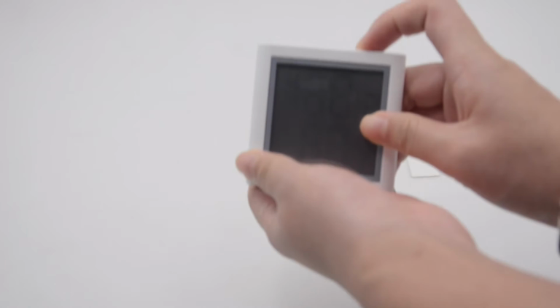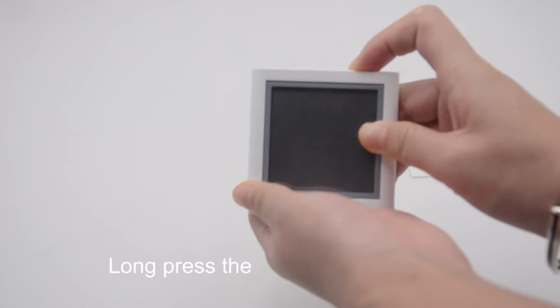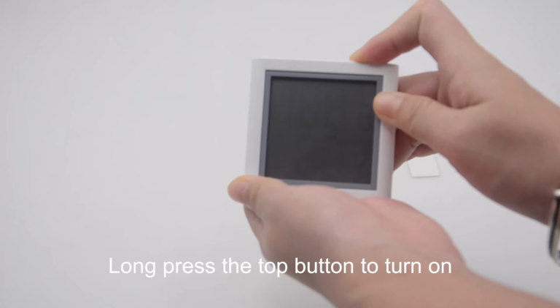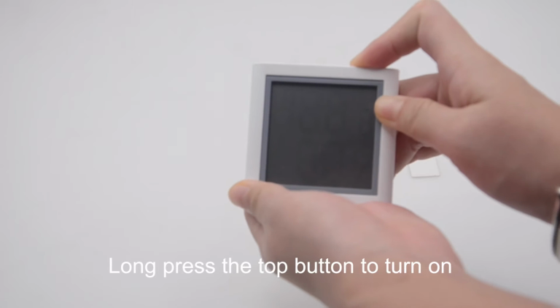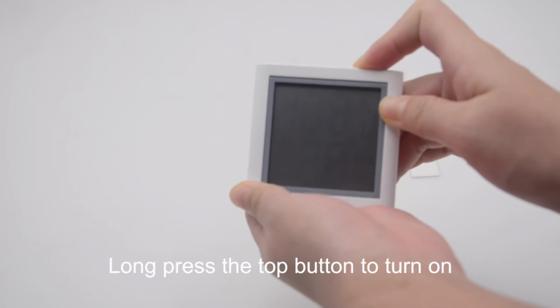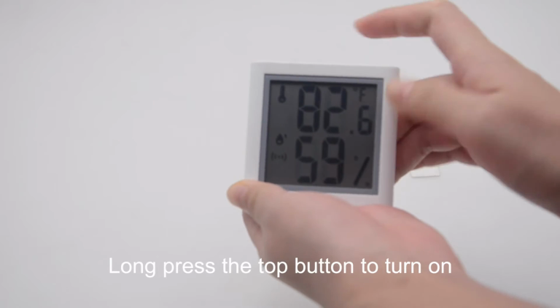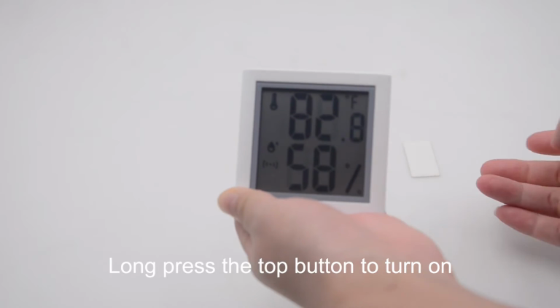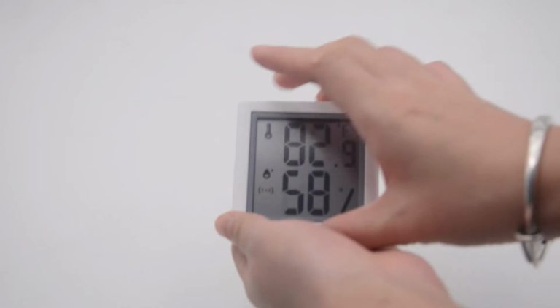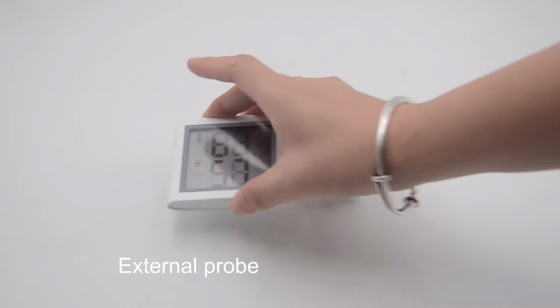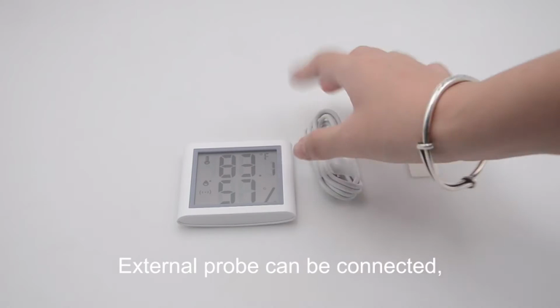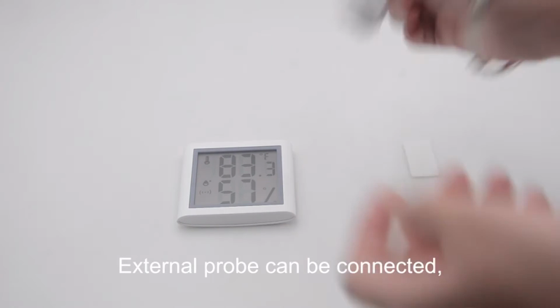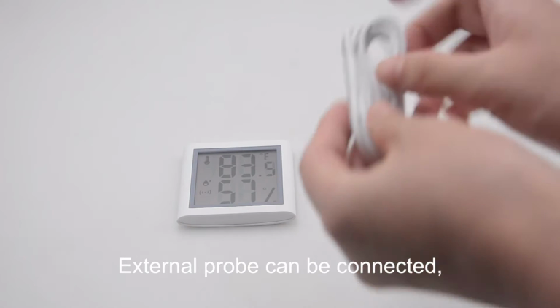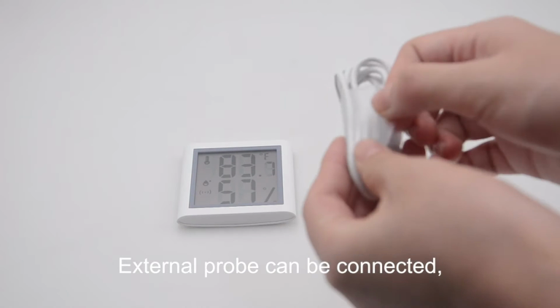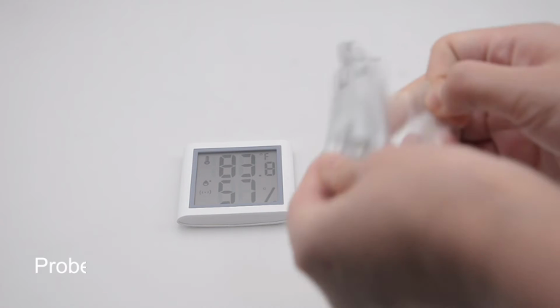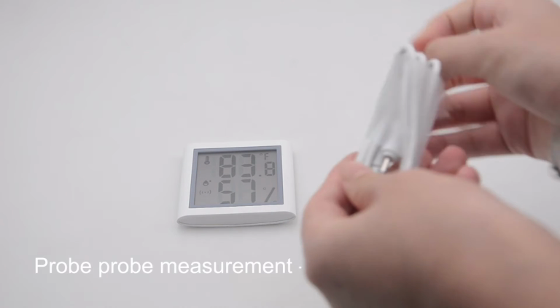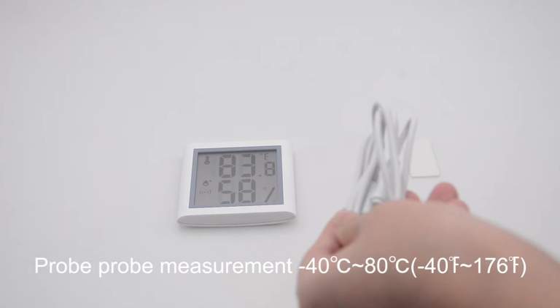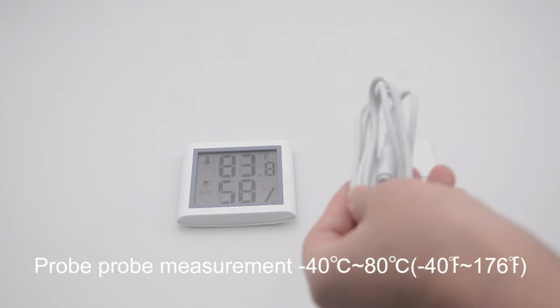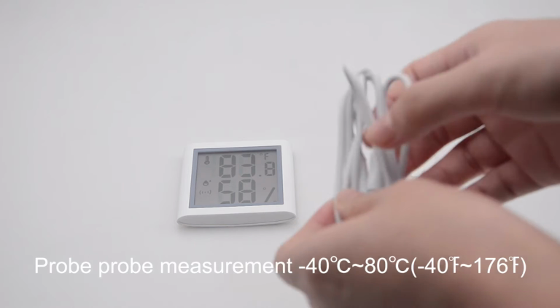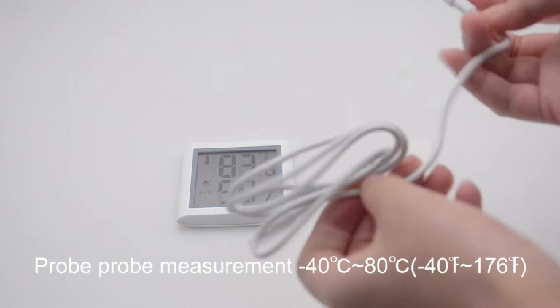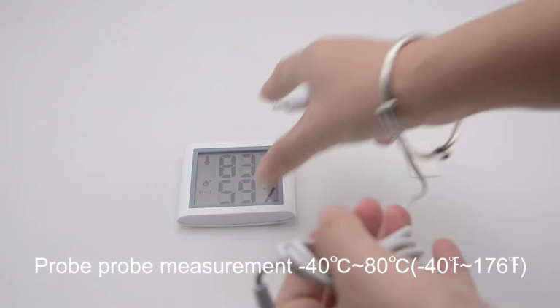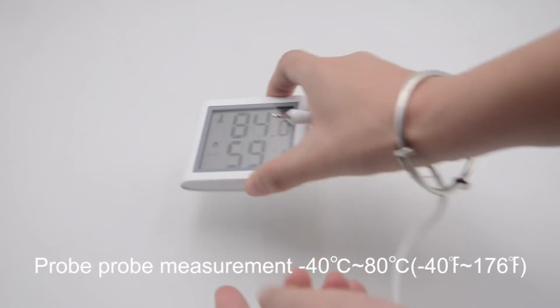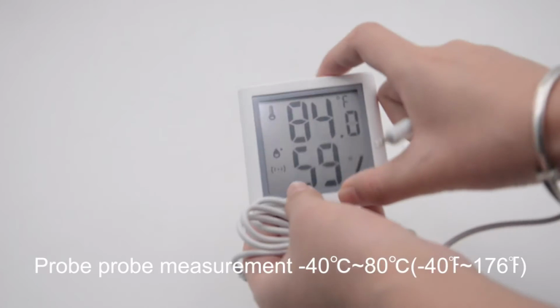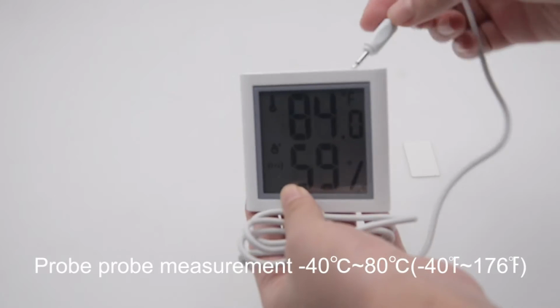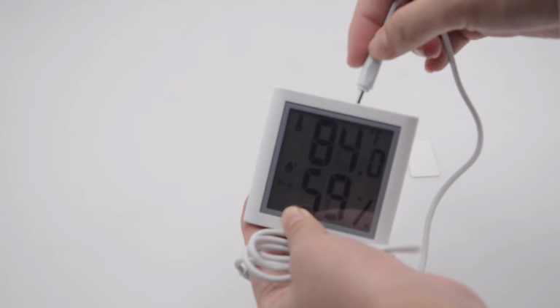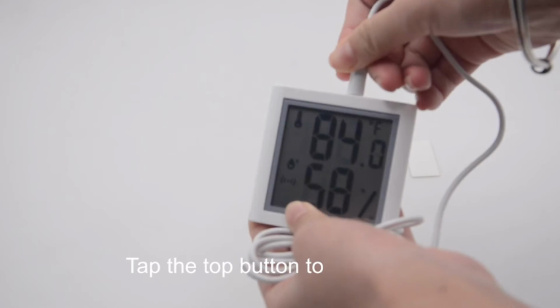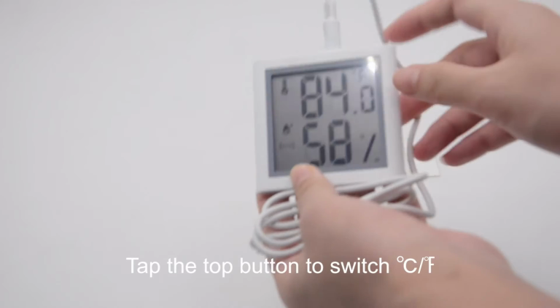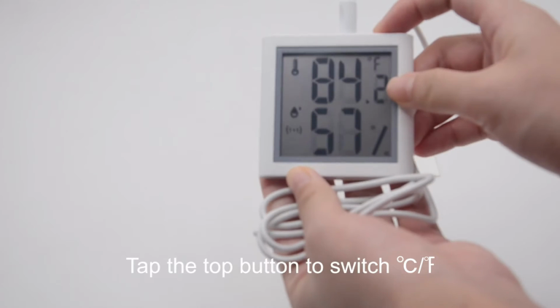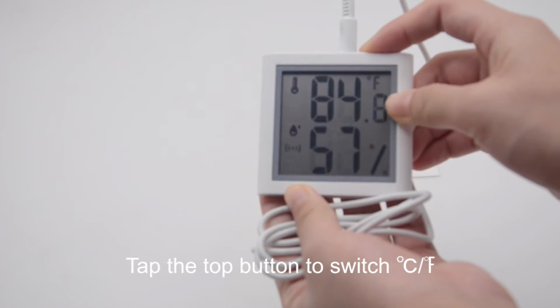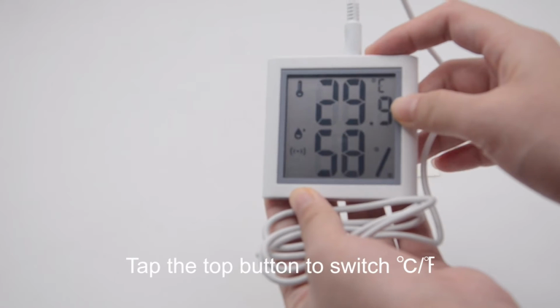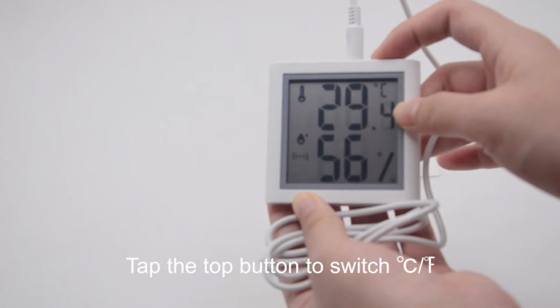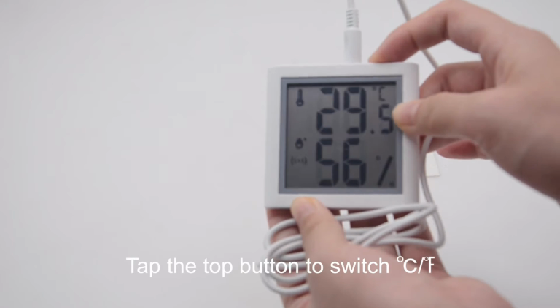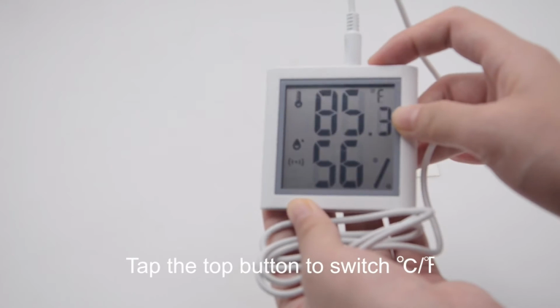Long press the top button to turn on. An external prong can be connected. The prong measurement range is 50 degrees below zero to 50 degrees. Tap the top button to switch between Celsius and Fahrenheit.